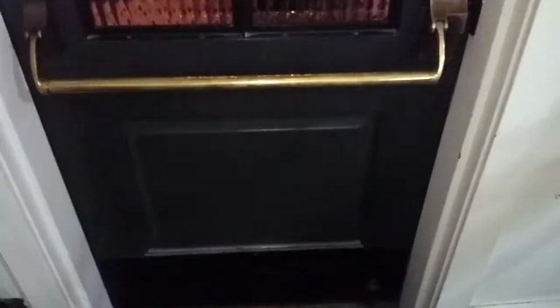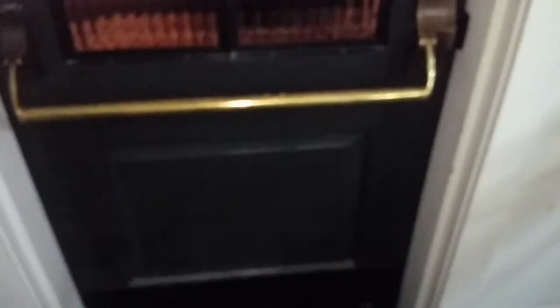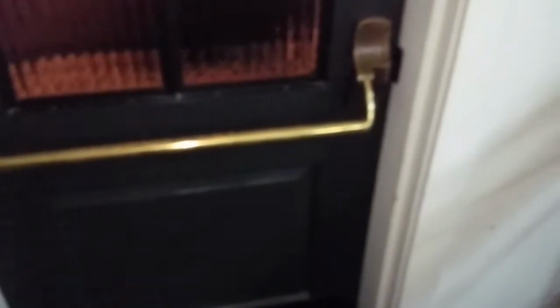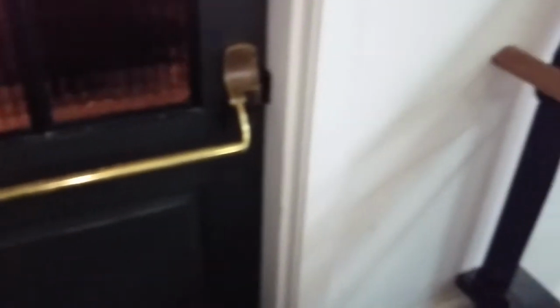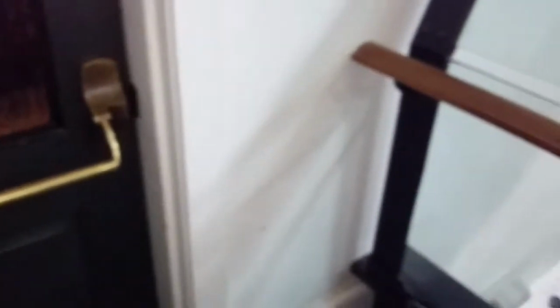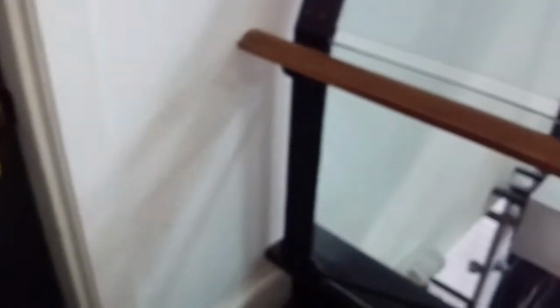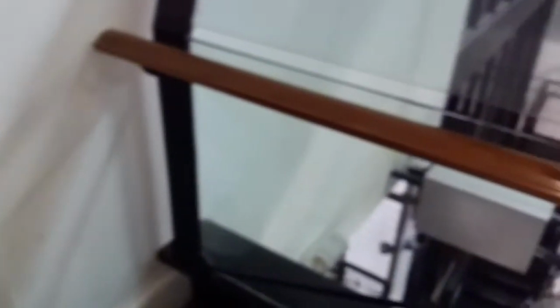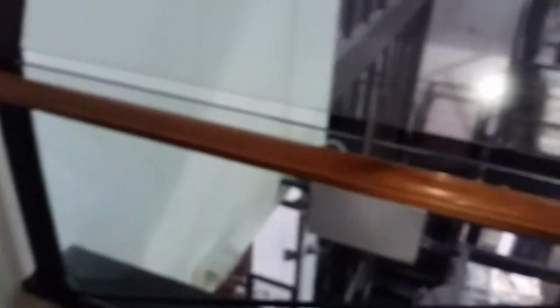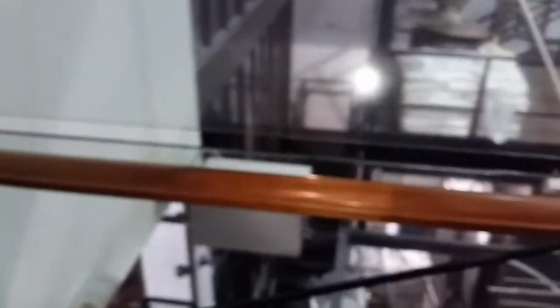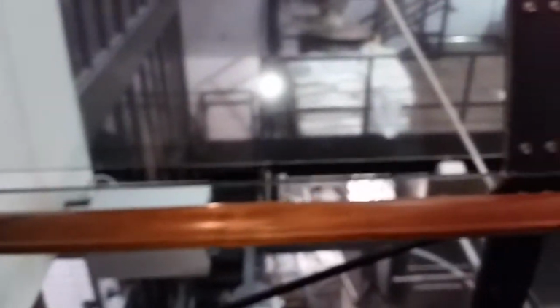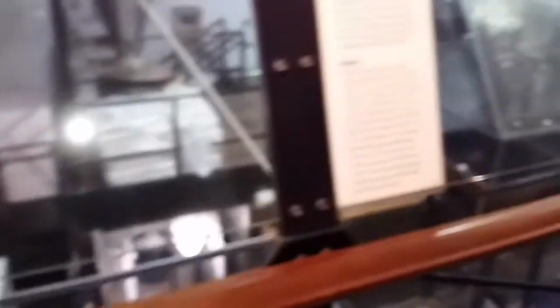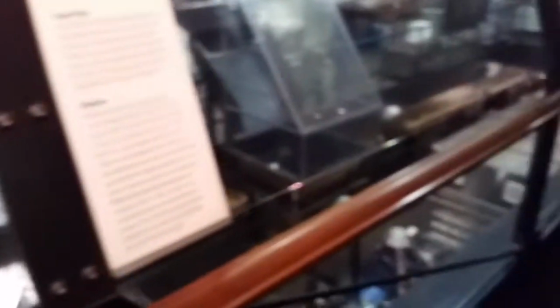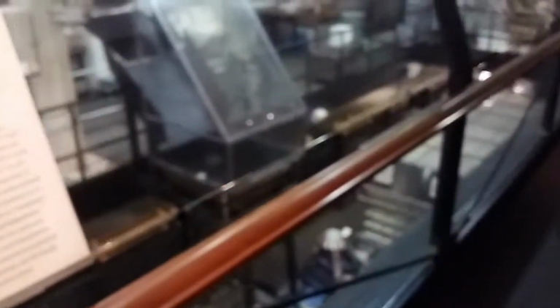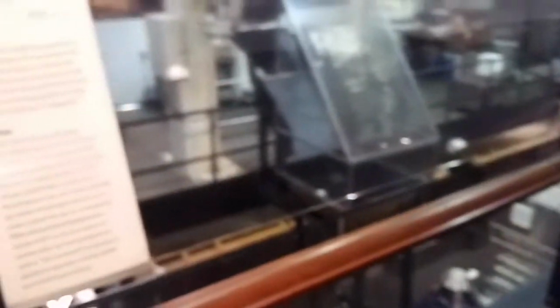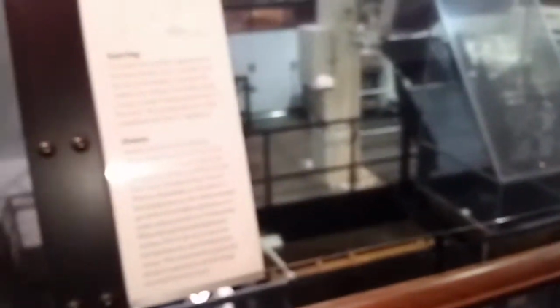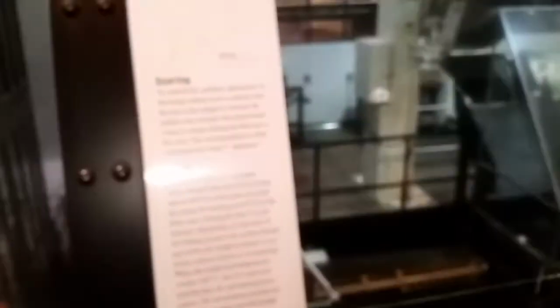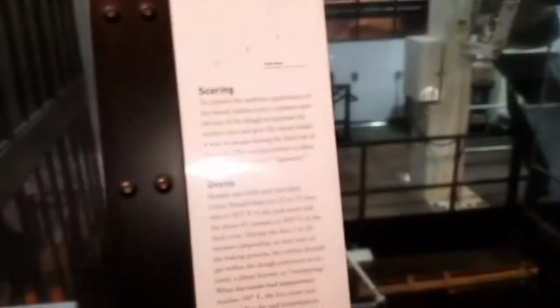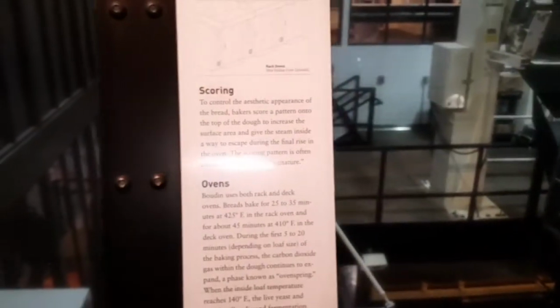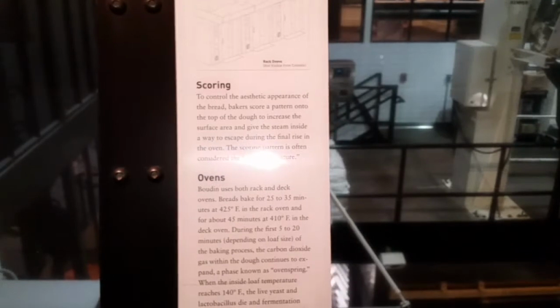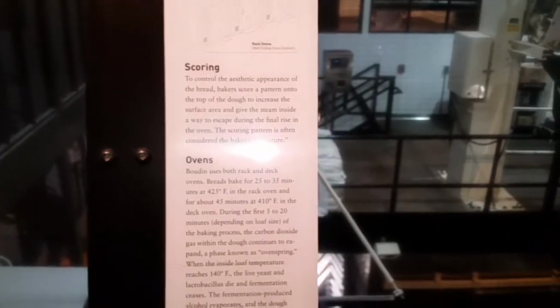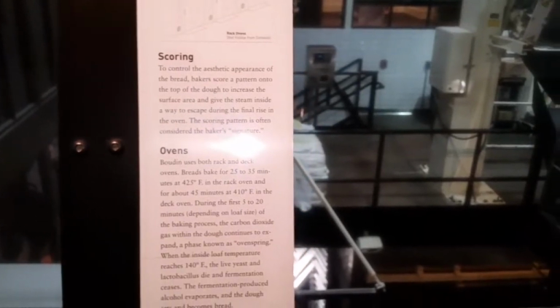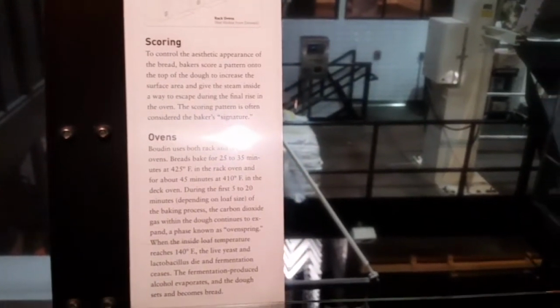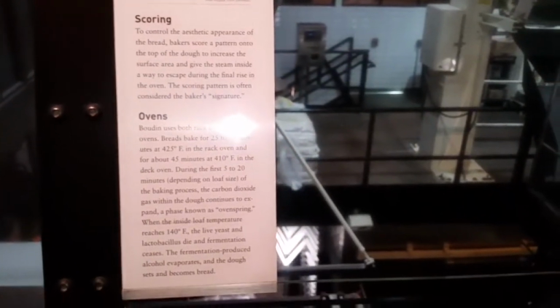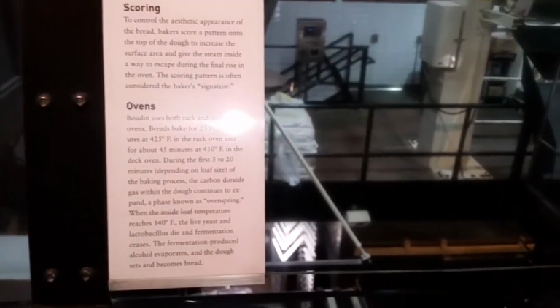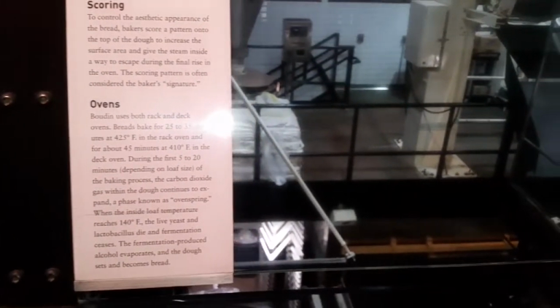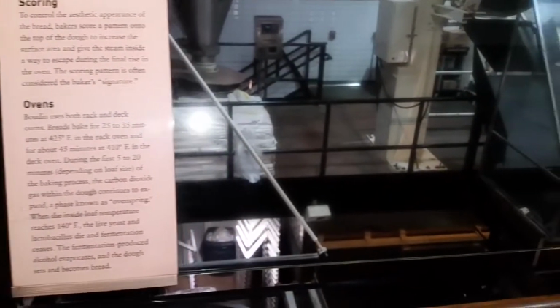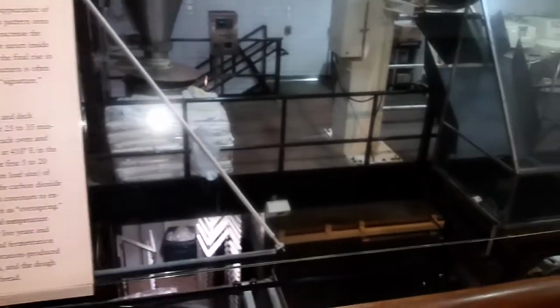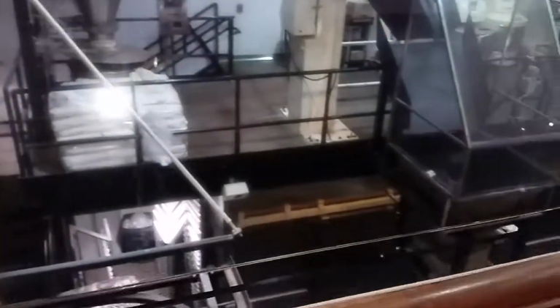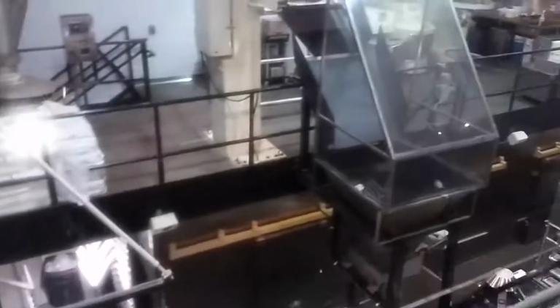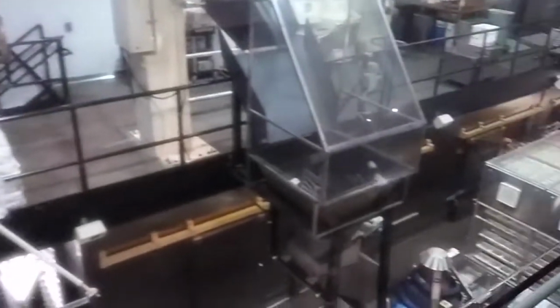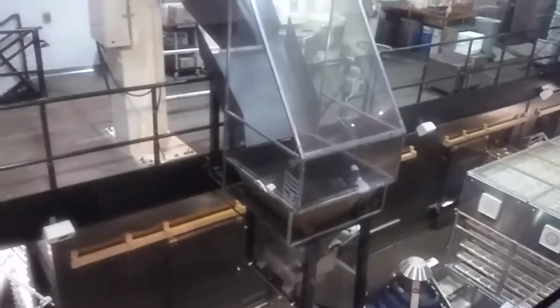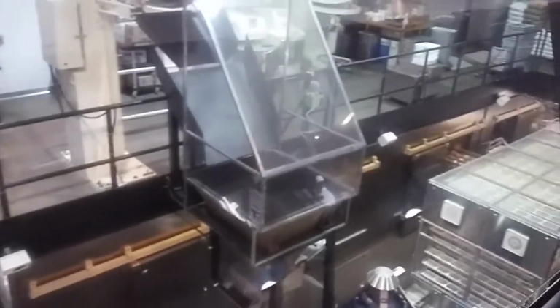I'm in San Francisco right now at the Boudin Bread Factory. Just wanted to show you guys something. This is in San Francisco, cross street from the wax factory and Ripley's Believe It or Not.